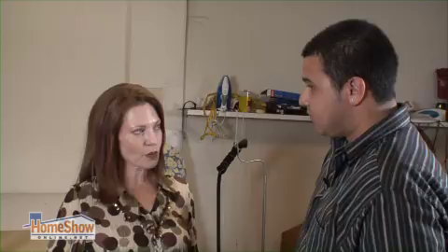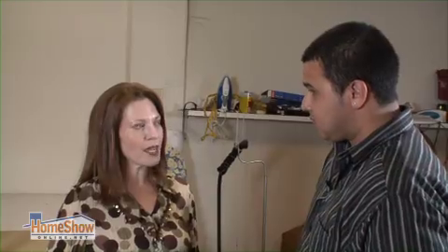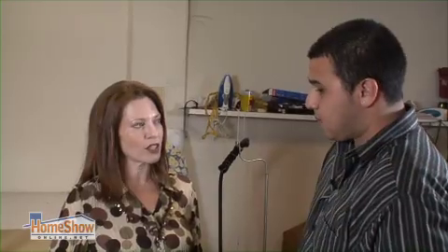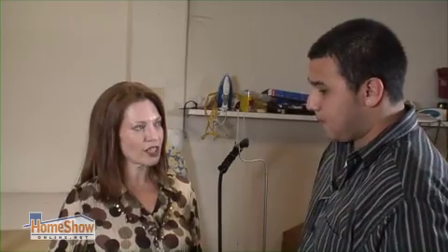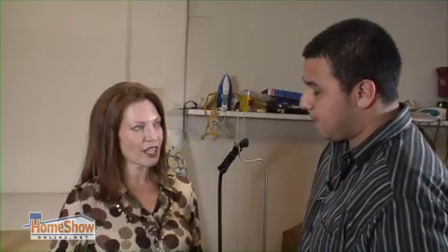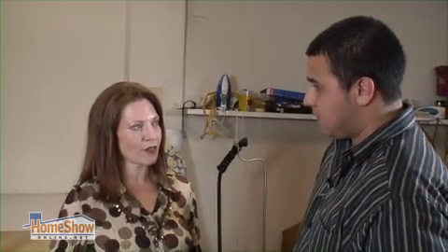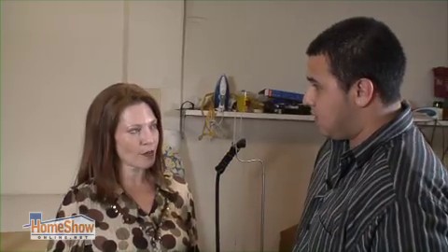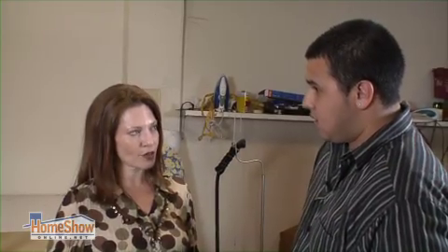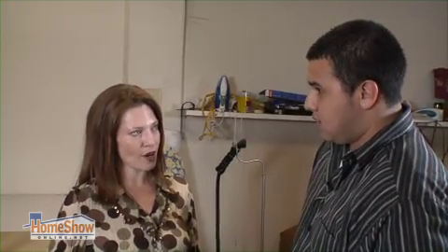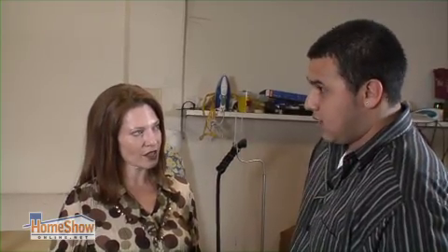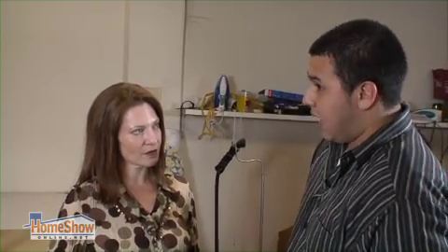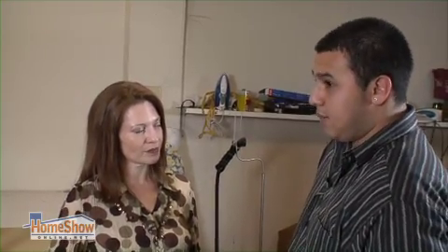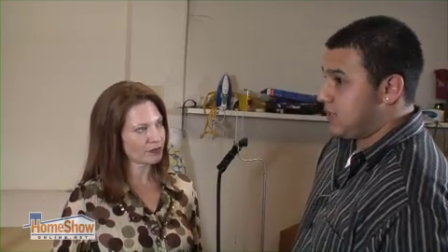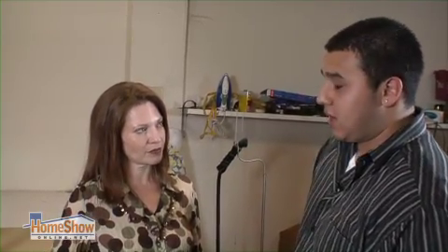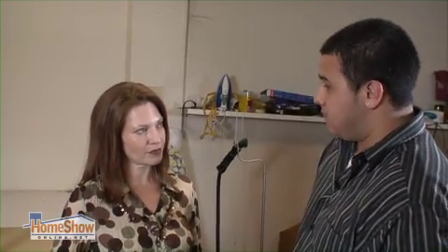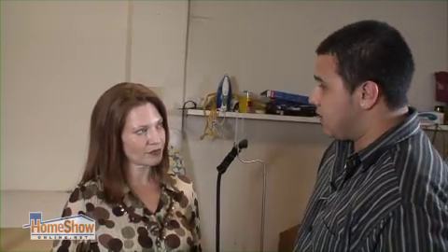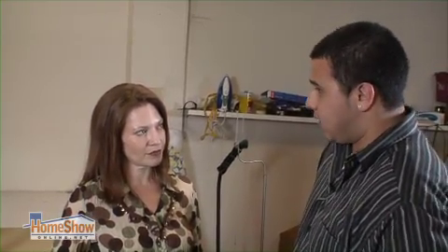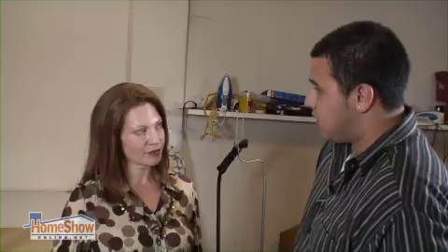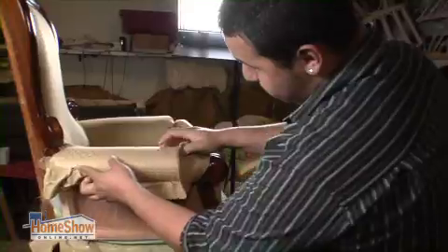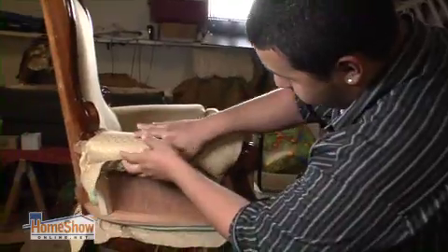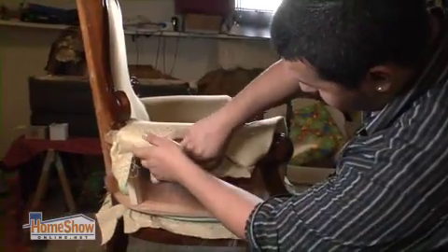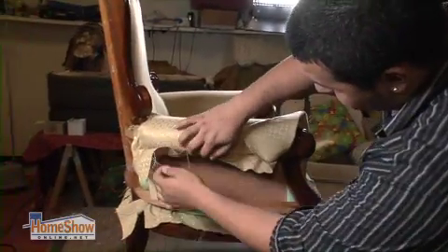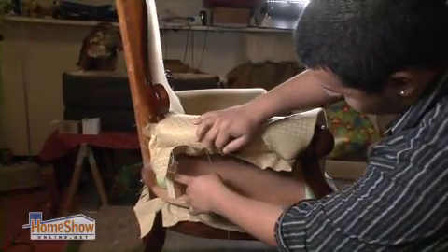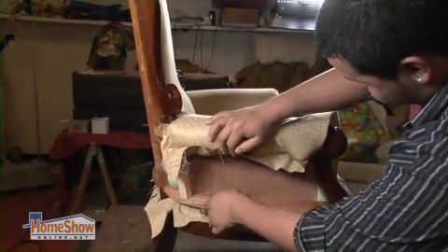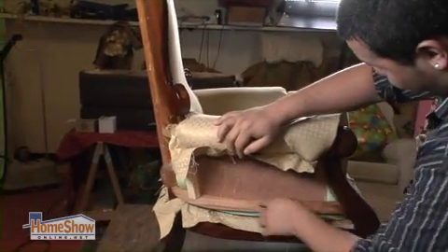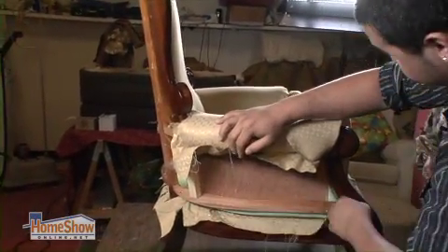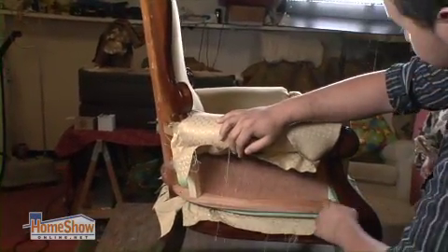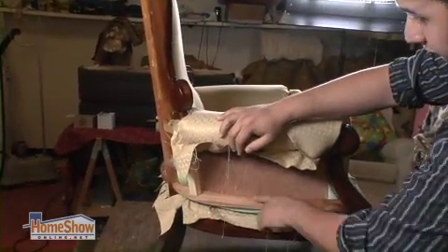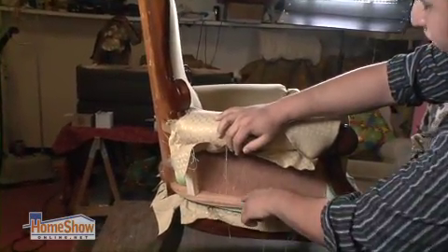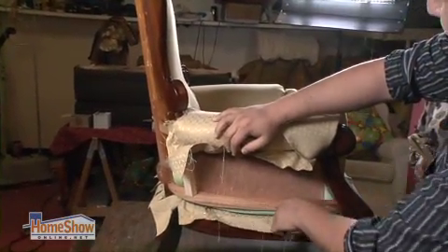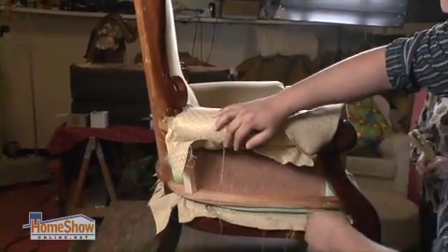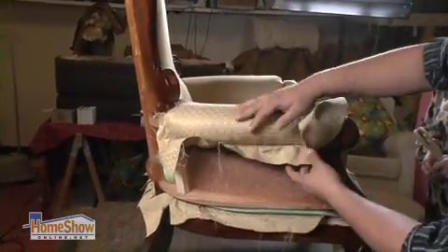What makes a good candidate for an upholstery project? Any piece that you like could be a good candidate. We could do with the frame anything that we want to — we could reinforce it, we could change it.